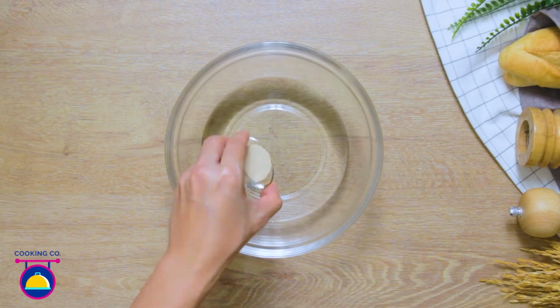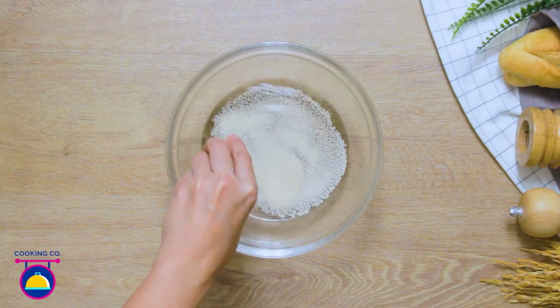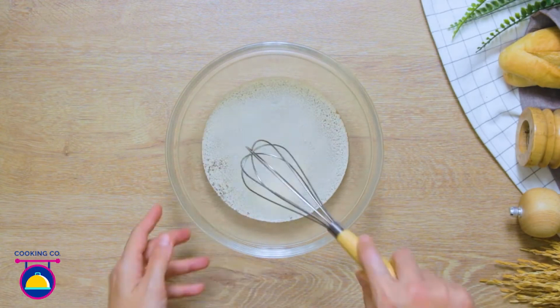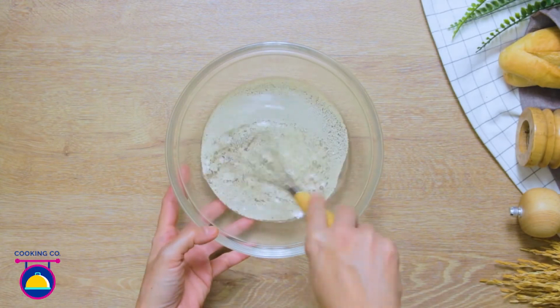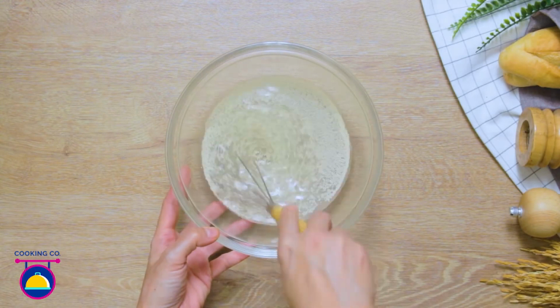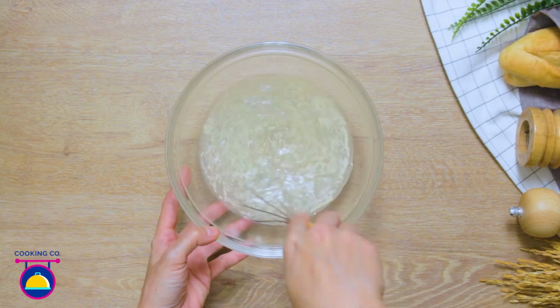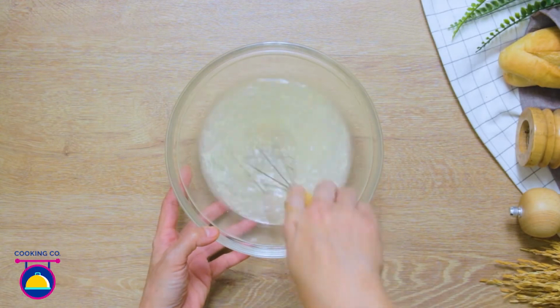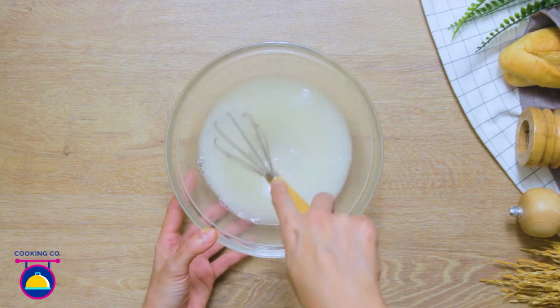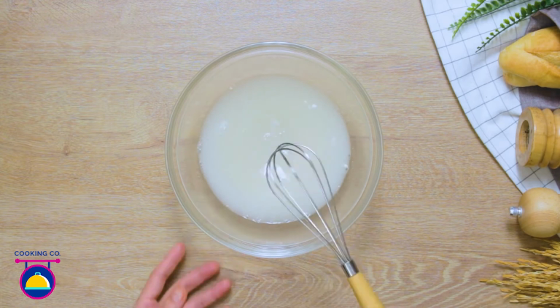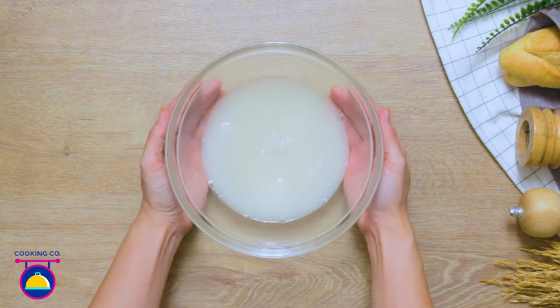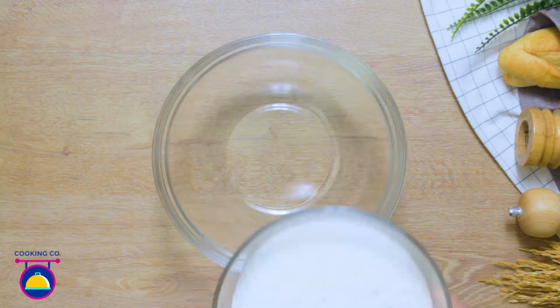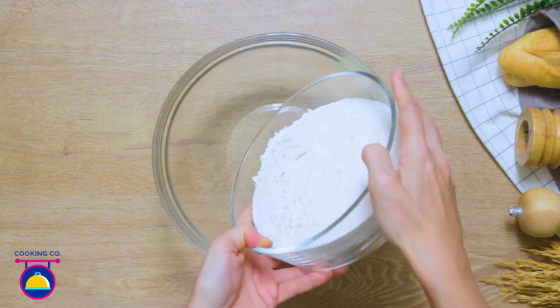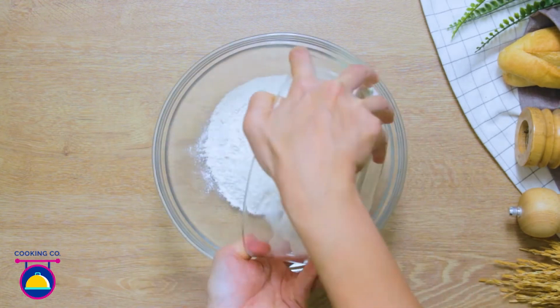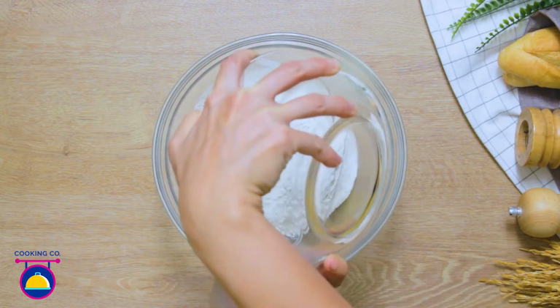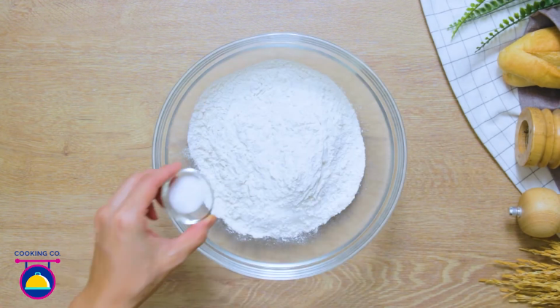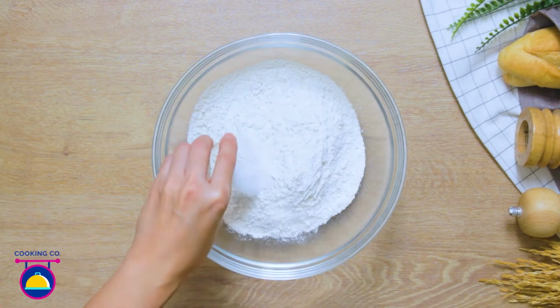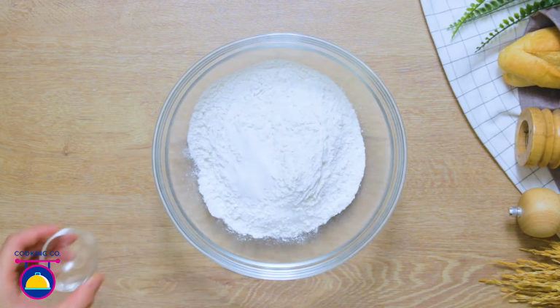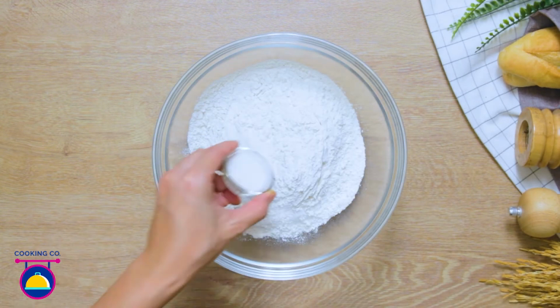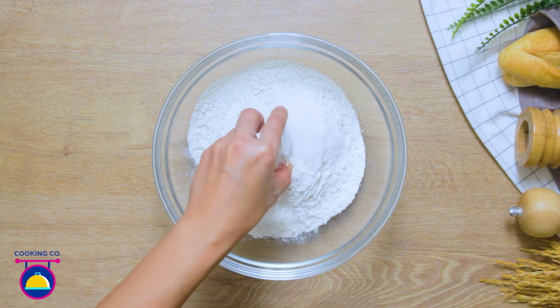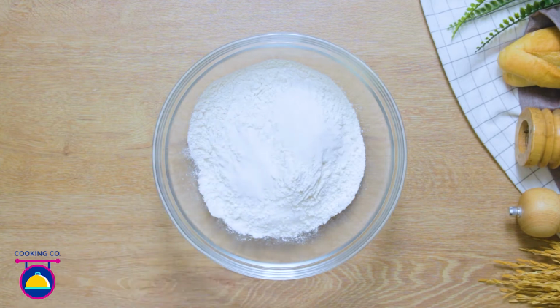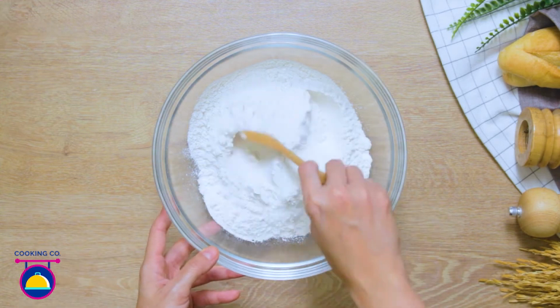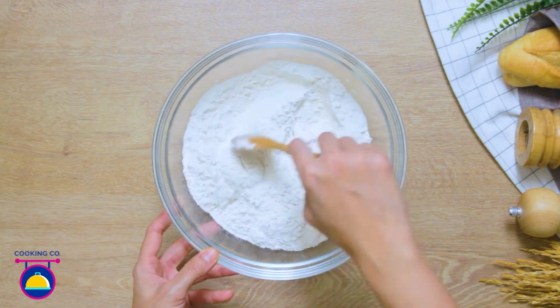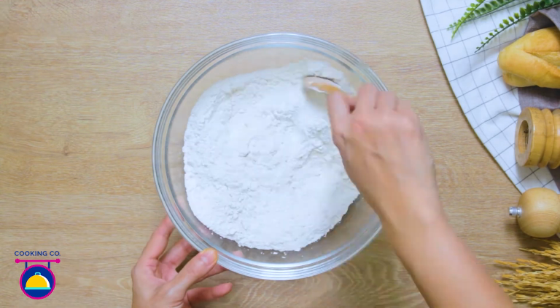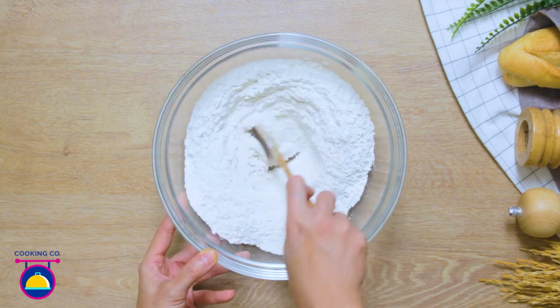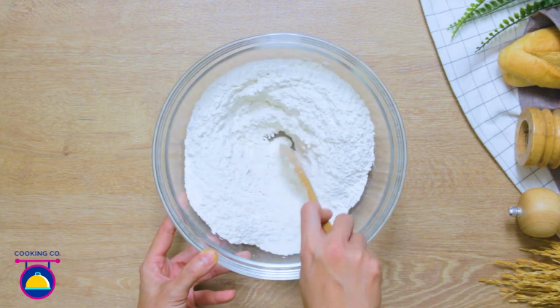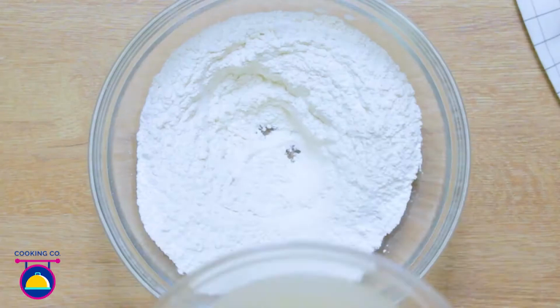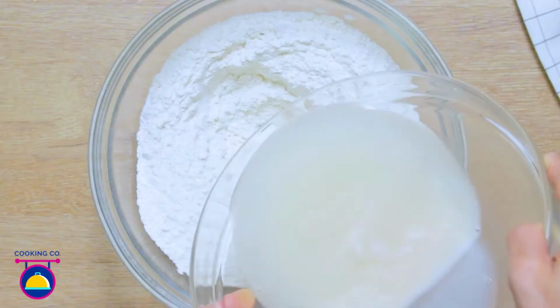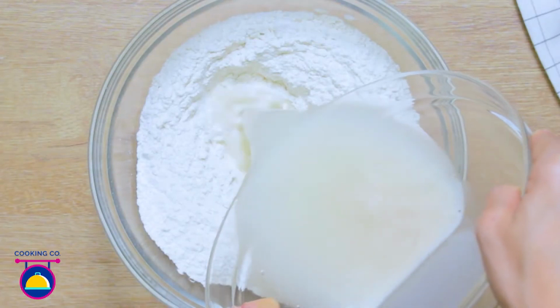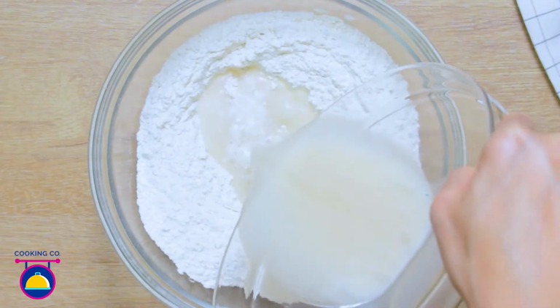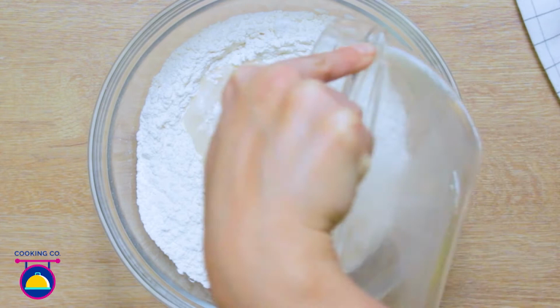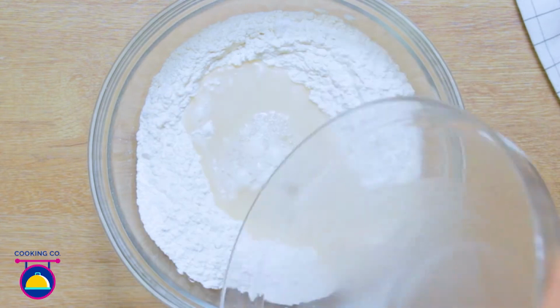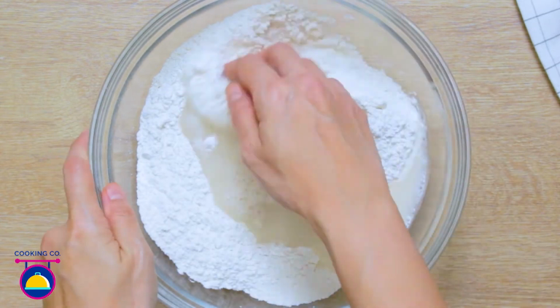Start by adding 2 teaspoons of yeast to 200ml of warm water. Then in another bowl mix 200g of flour, 1 teaspoon of salt and 2 teaspoons of sugar. Then pour in your yeast water and use your hands to knead everything together.